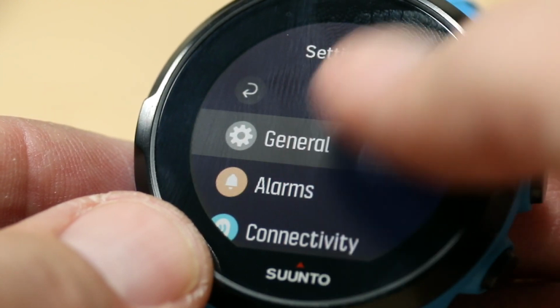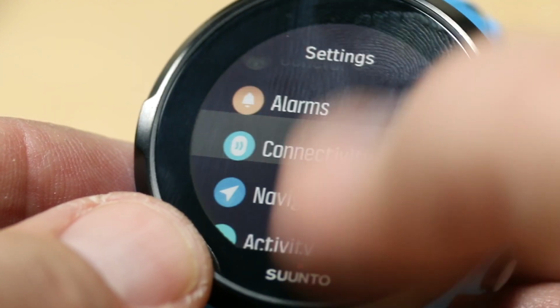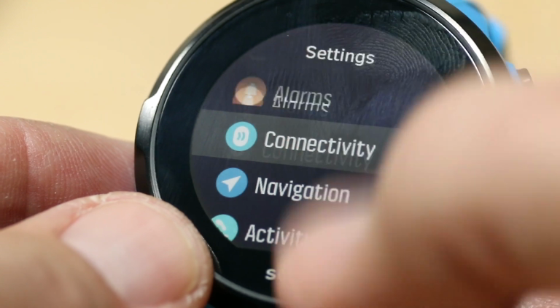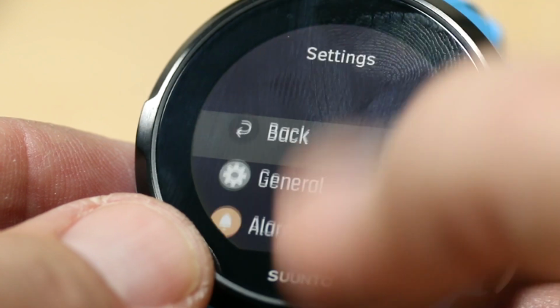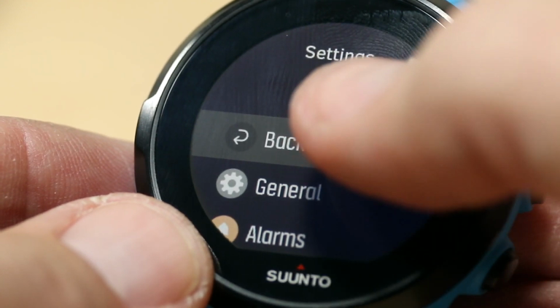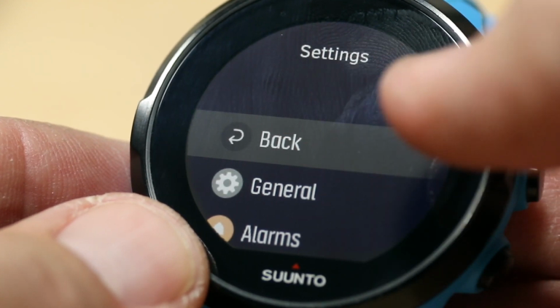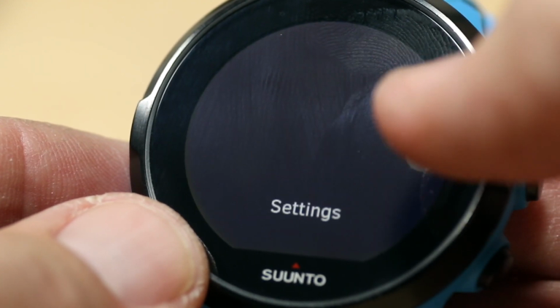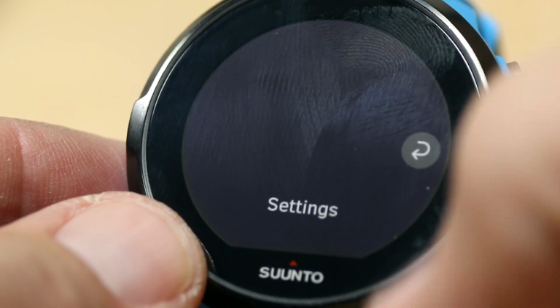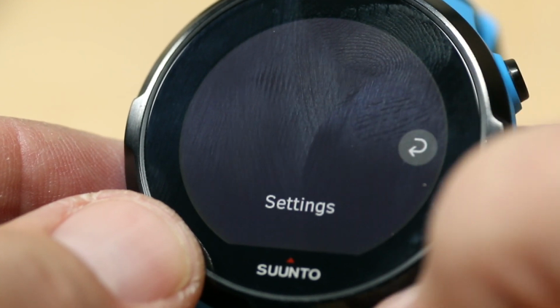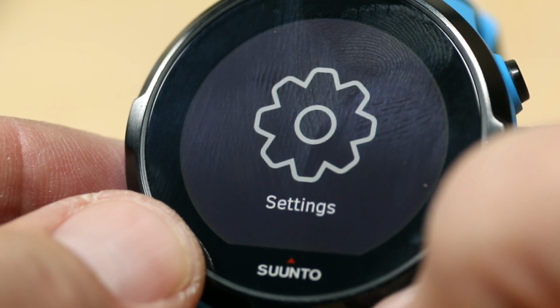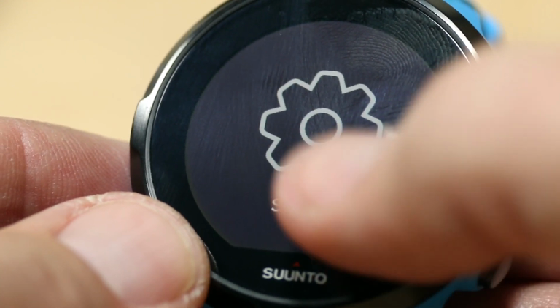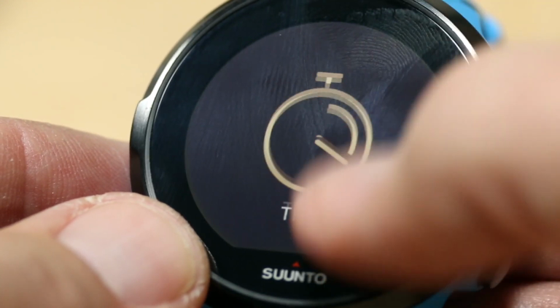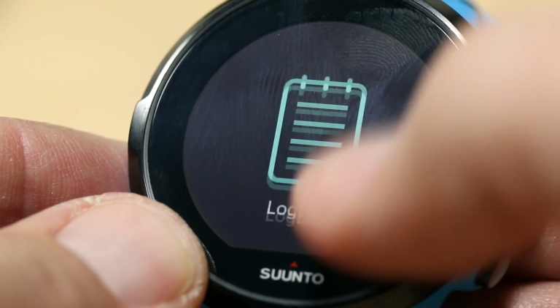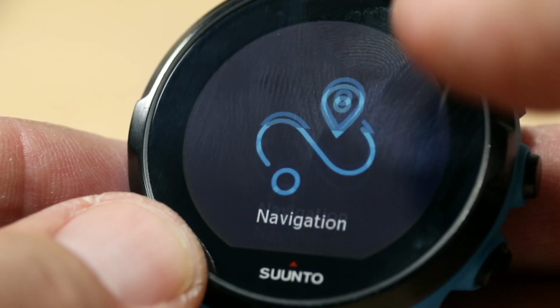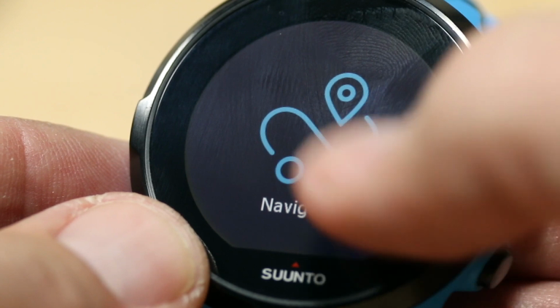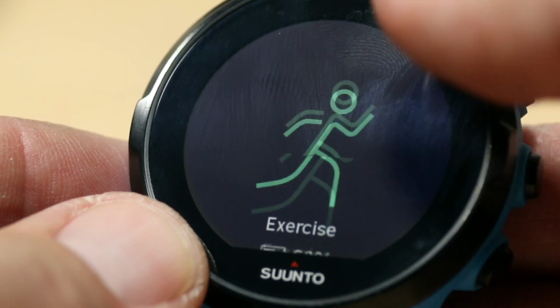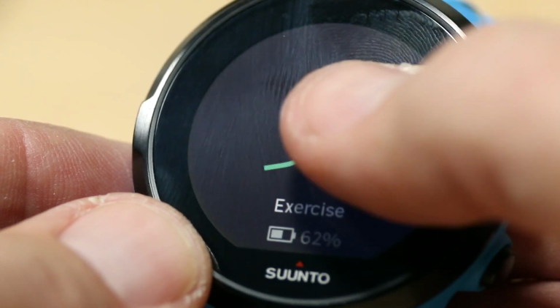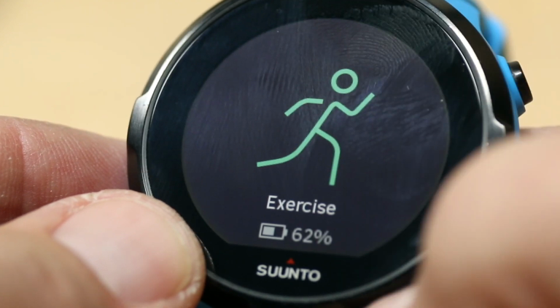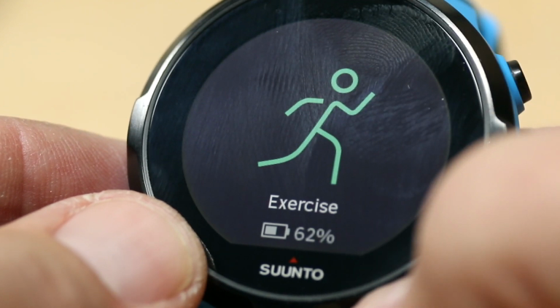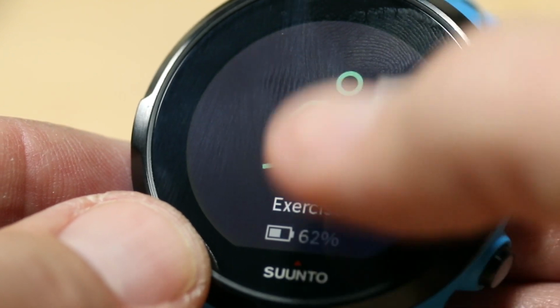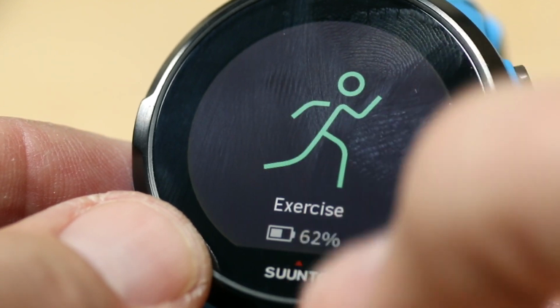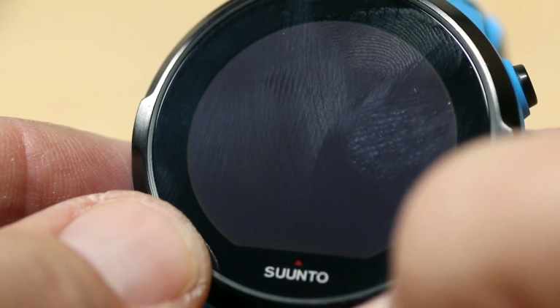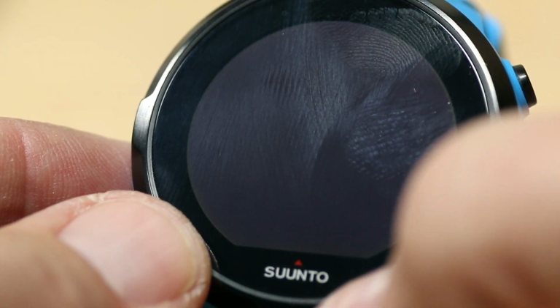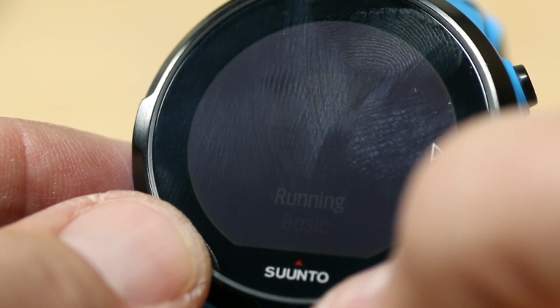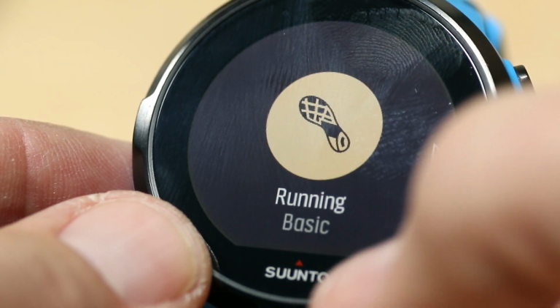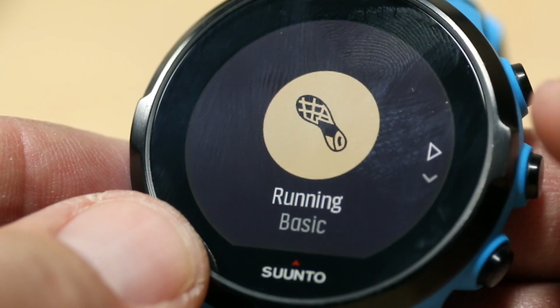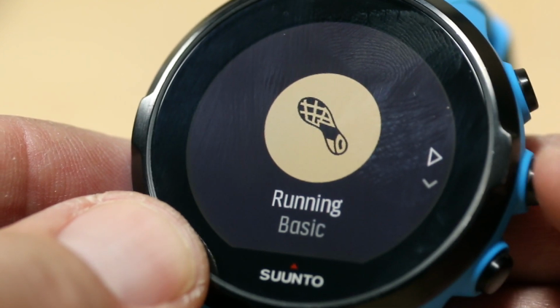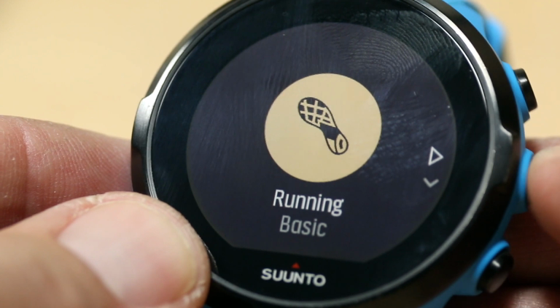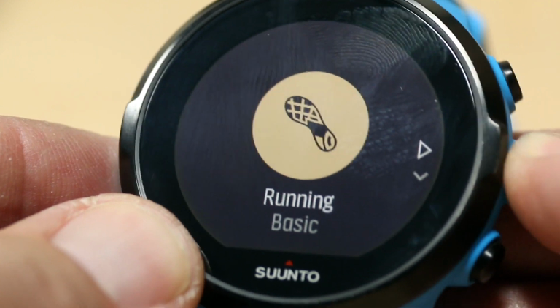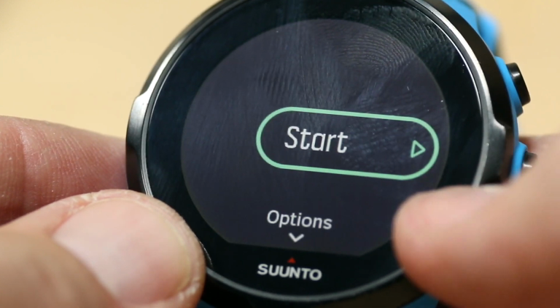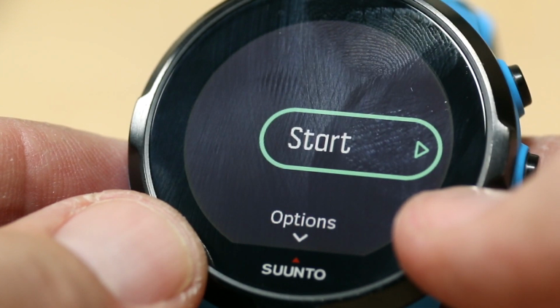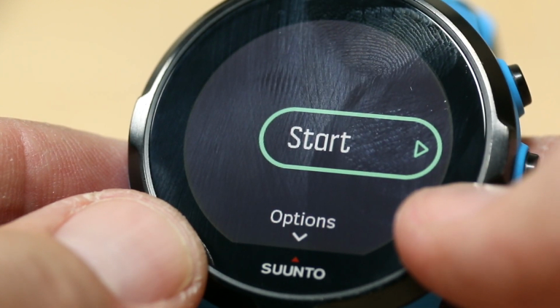Go back again in the settings and now go back to Exercise right here. Let's do a quick running exercise here.